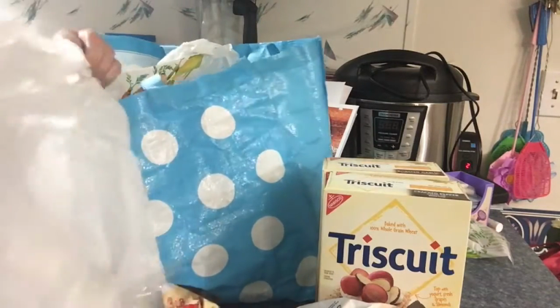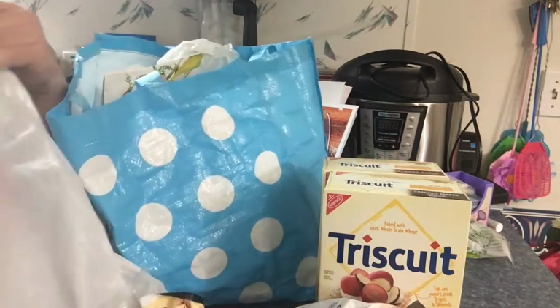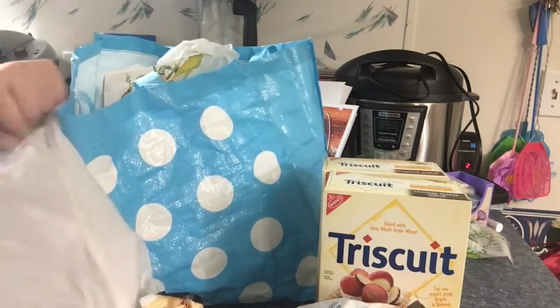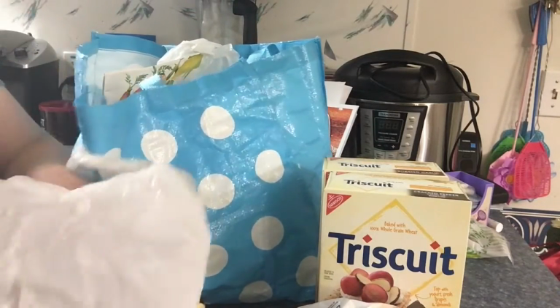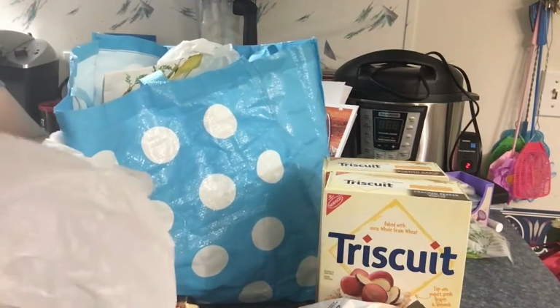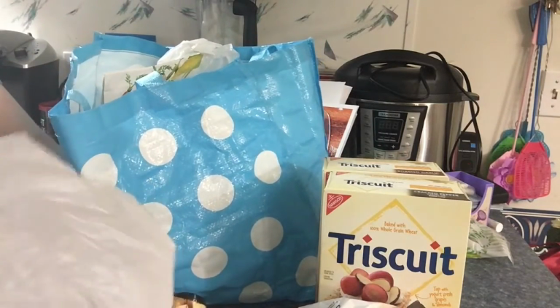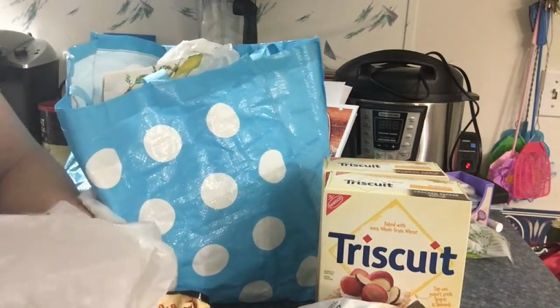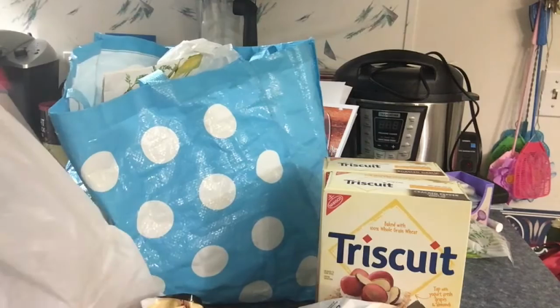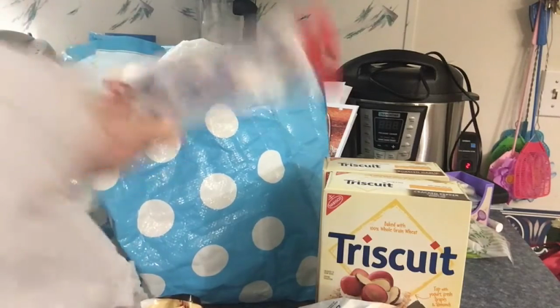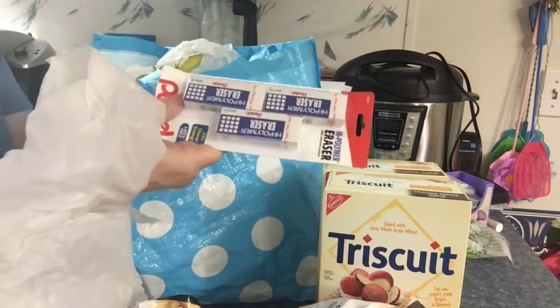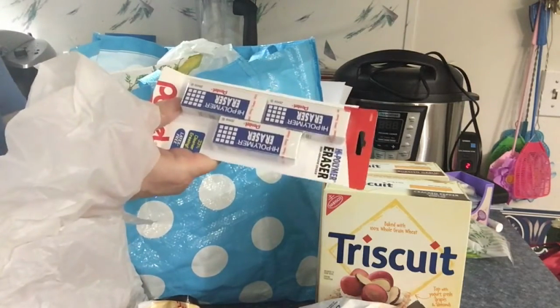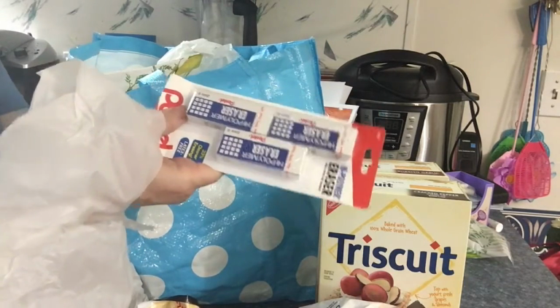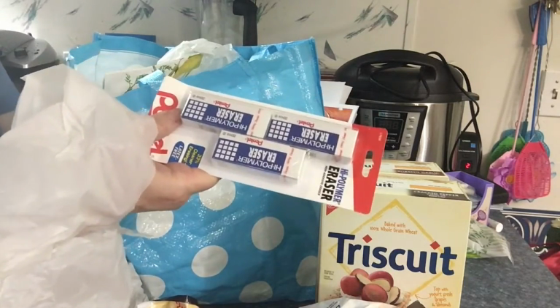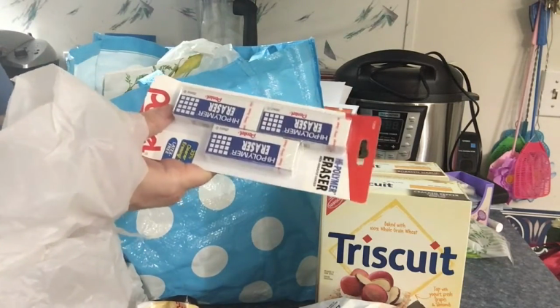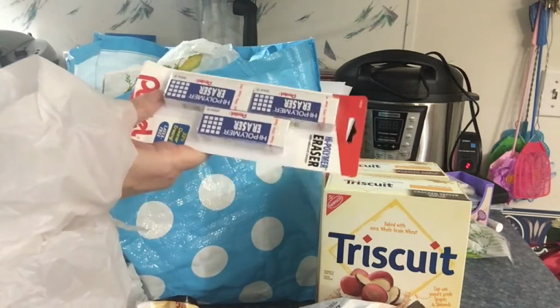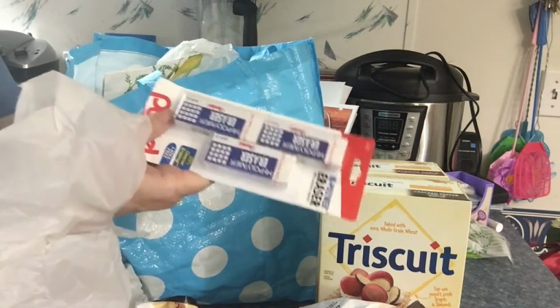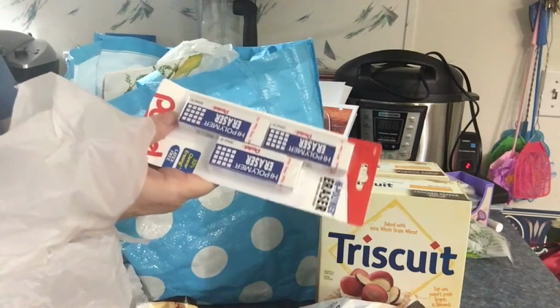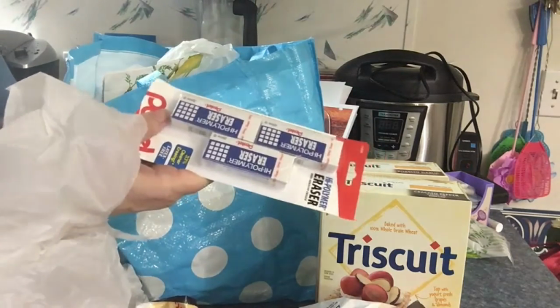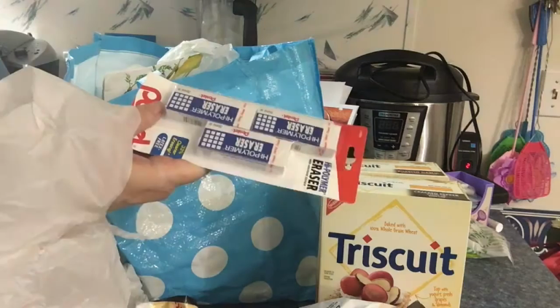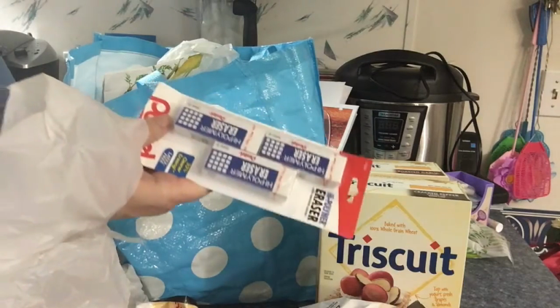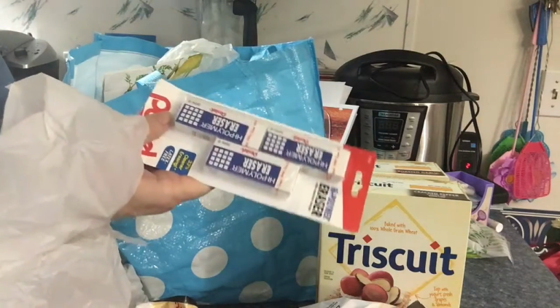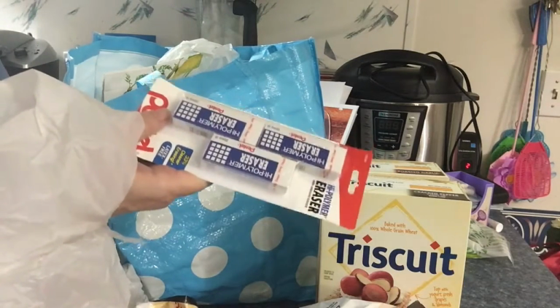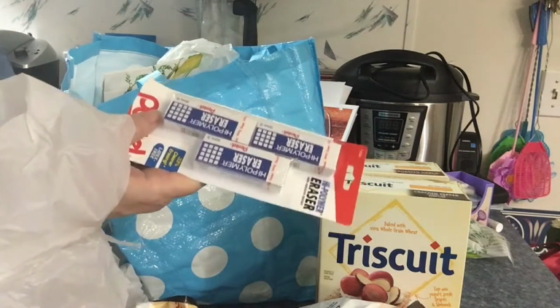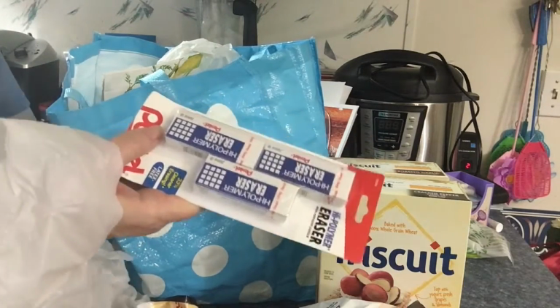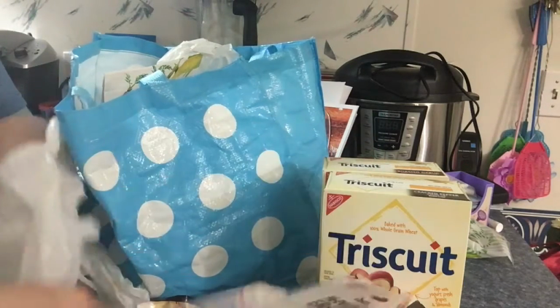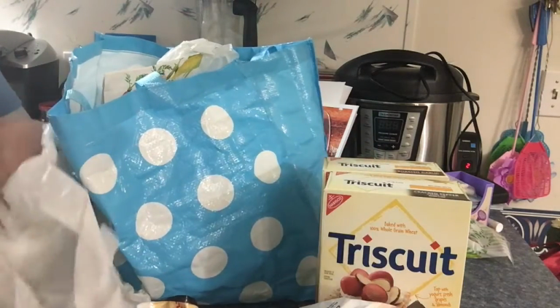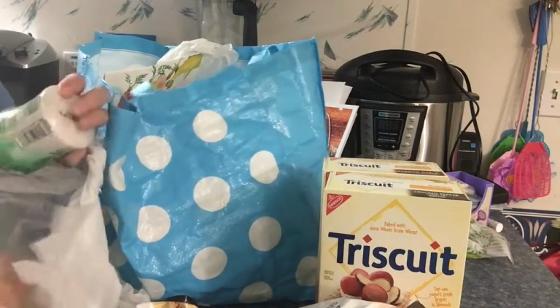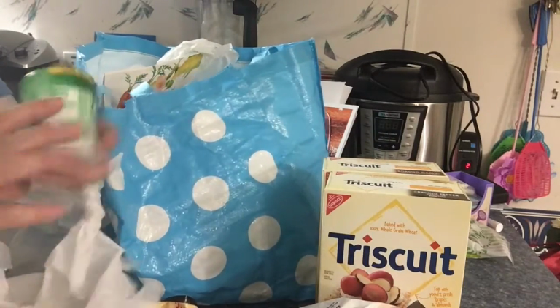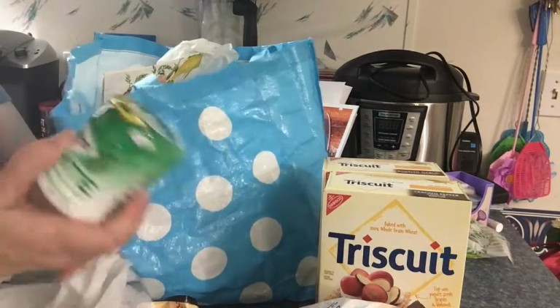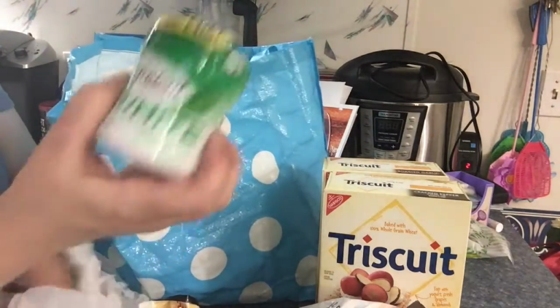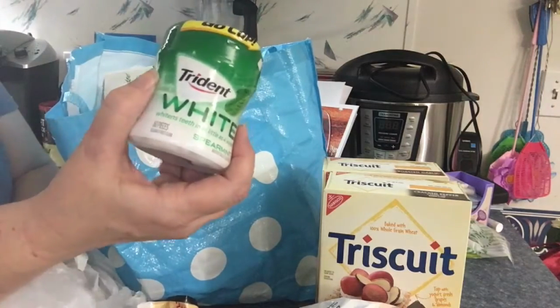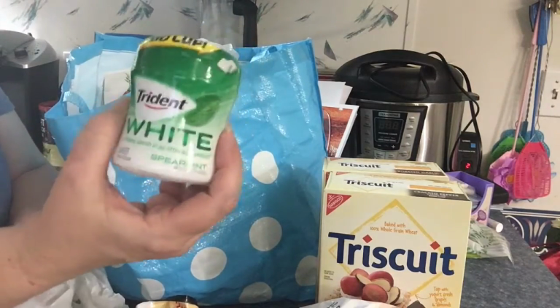I had to get me an eraser set. I needed an eraser for my planner — I was working on a card the other night and I ran out of eraser on my pencil. And he's got his gum.